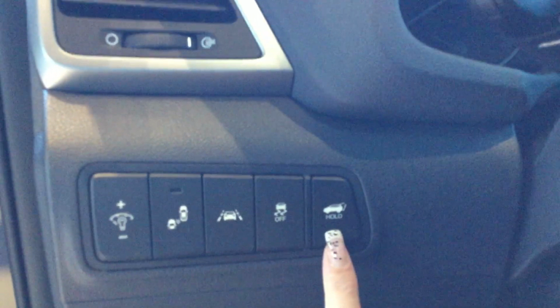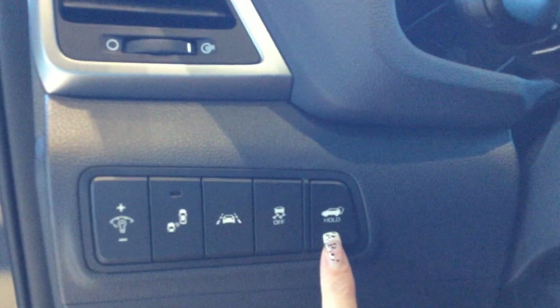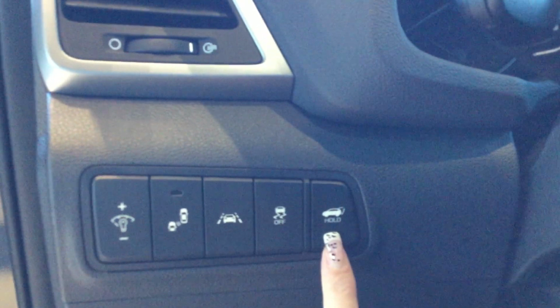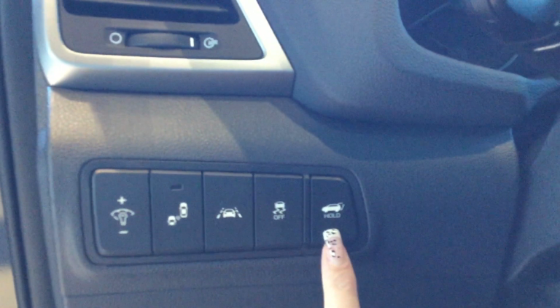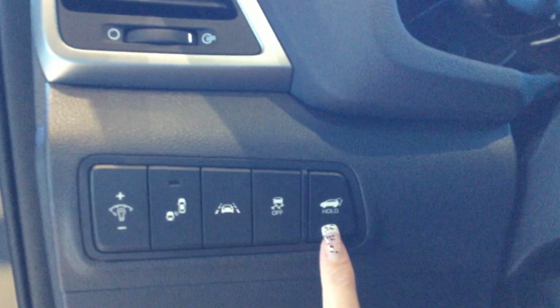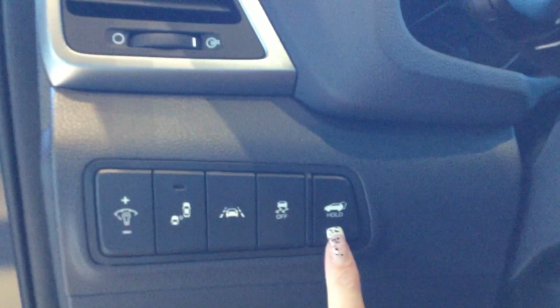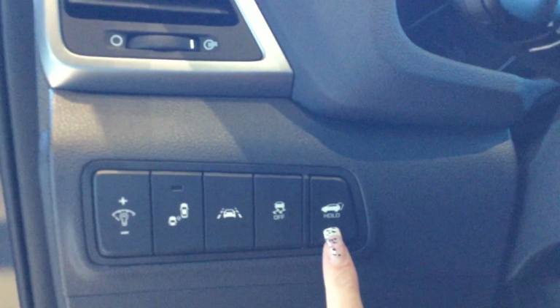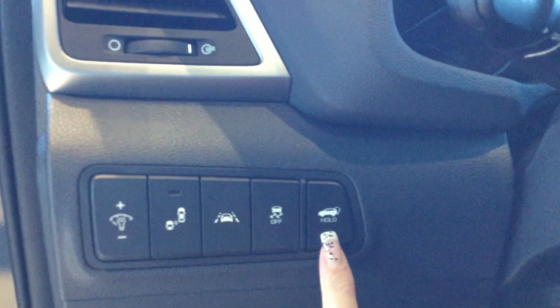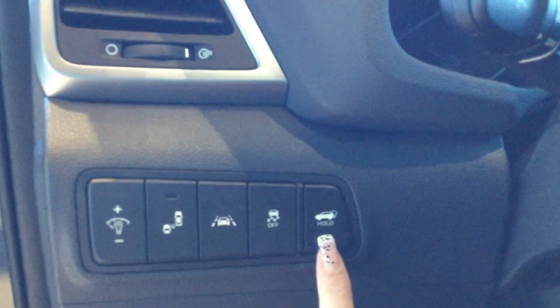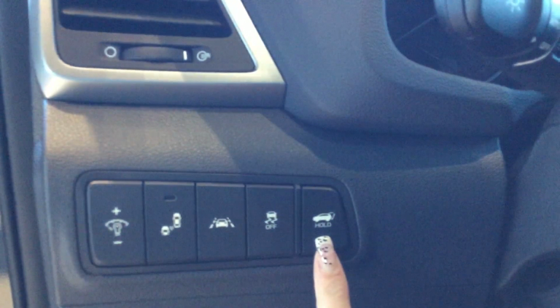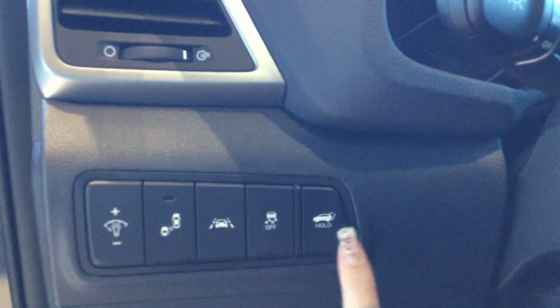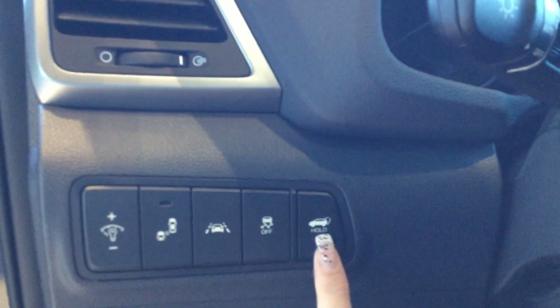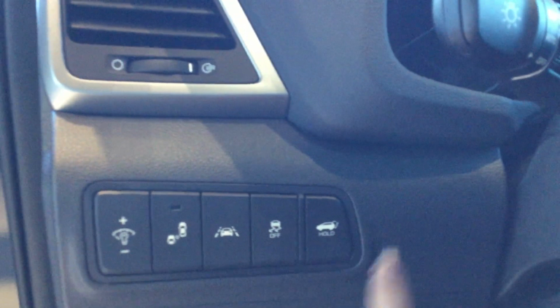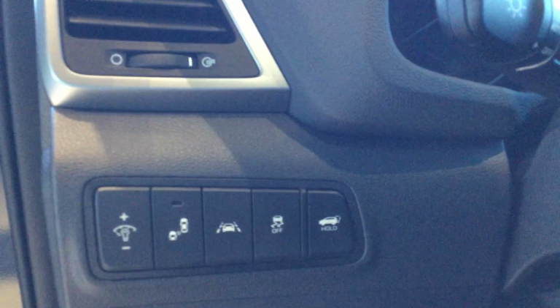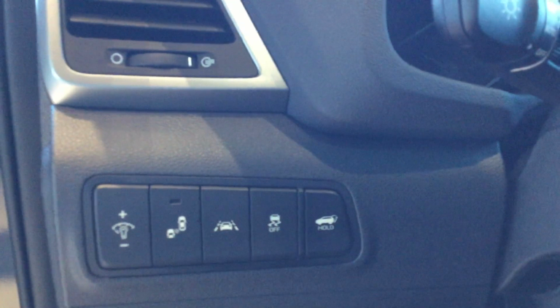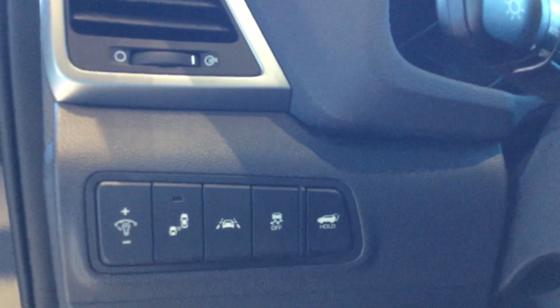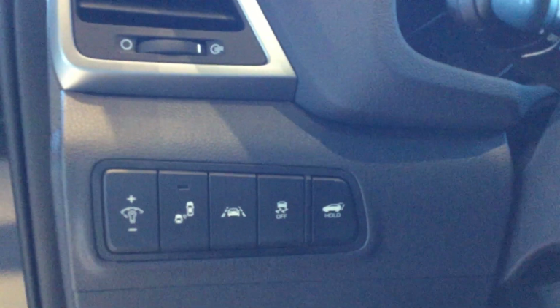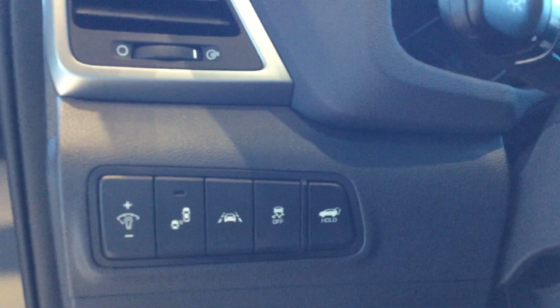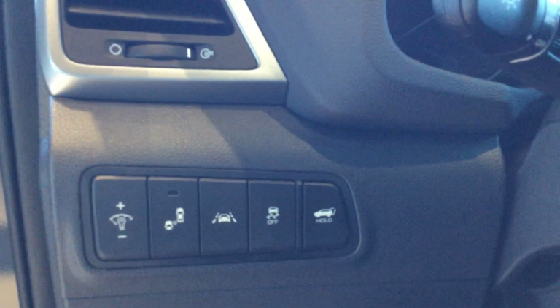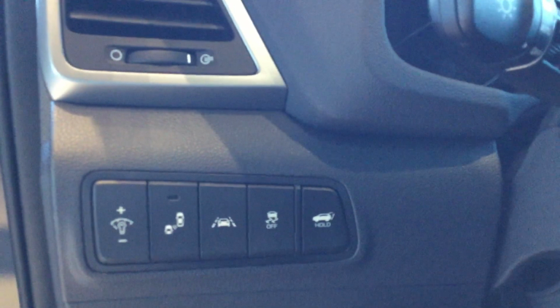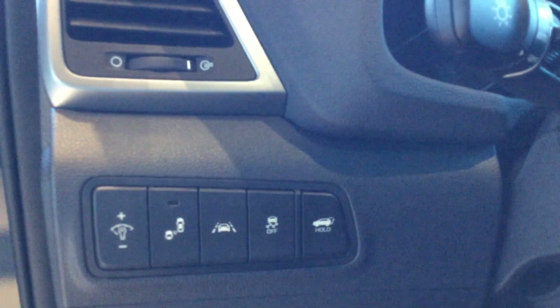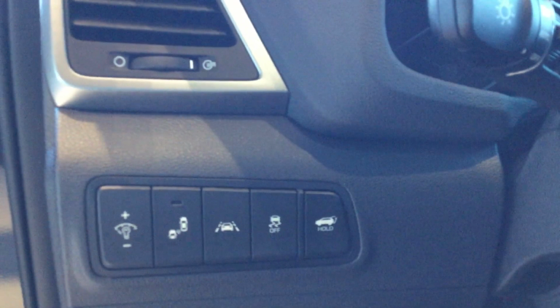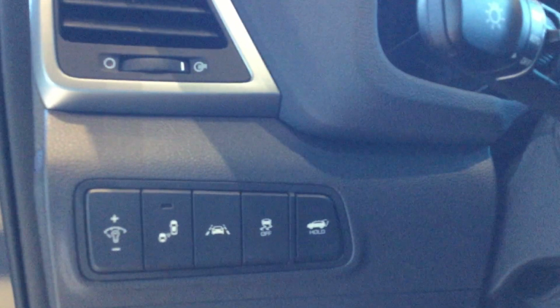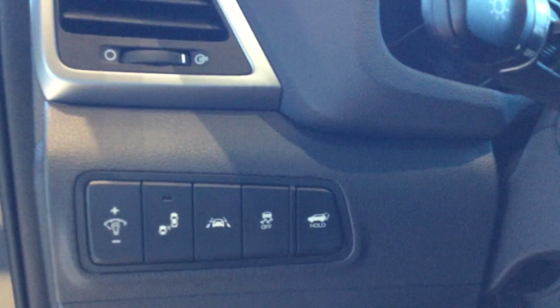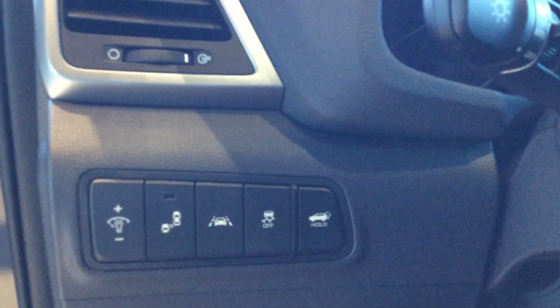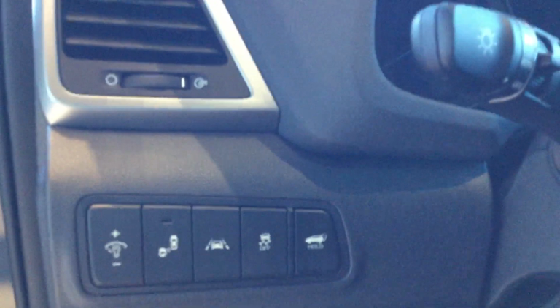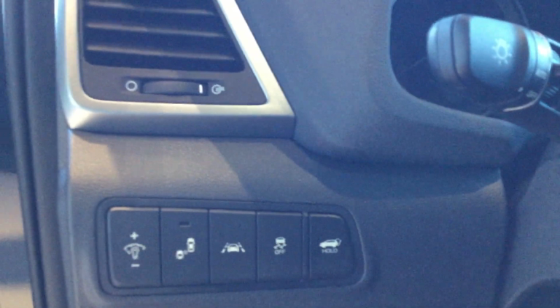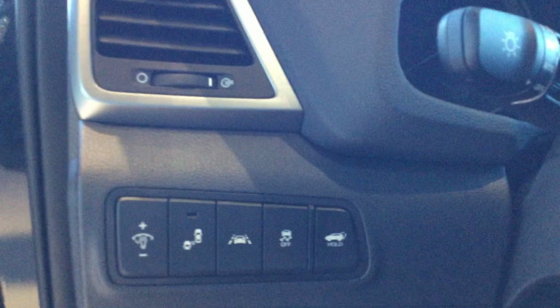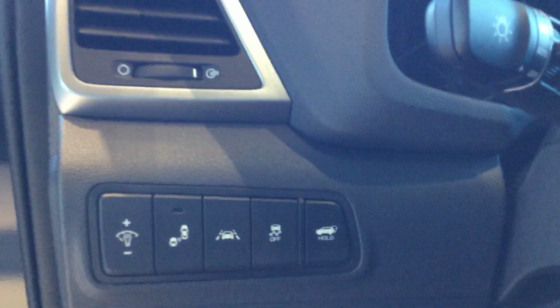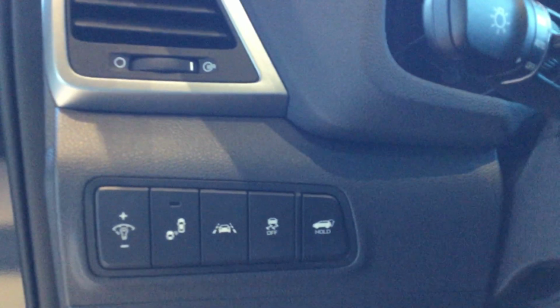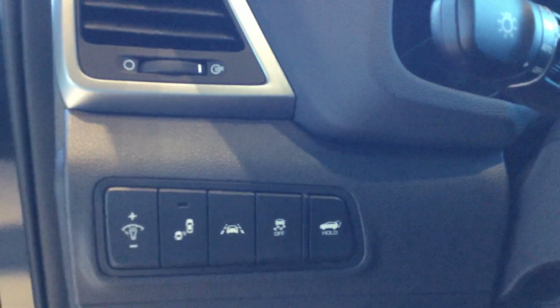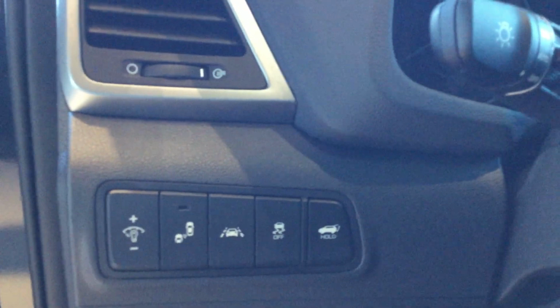We have the hold for the tailgate, so you're able to click this button and your back opens up — you don't need to get out or anything. So if you have groceries in the back, just give it a pop and you walk in hands-free.